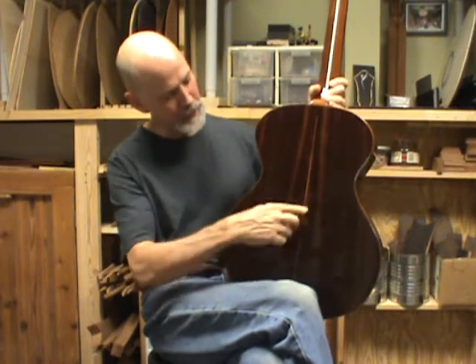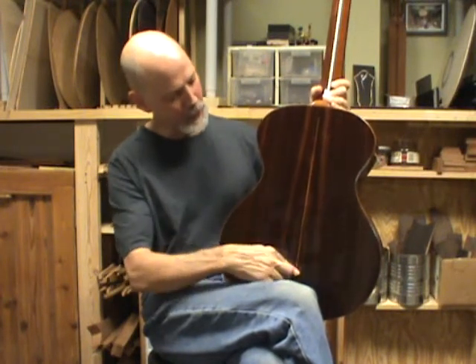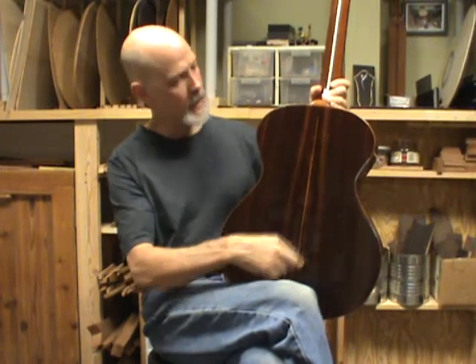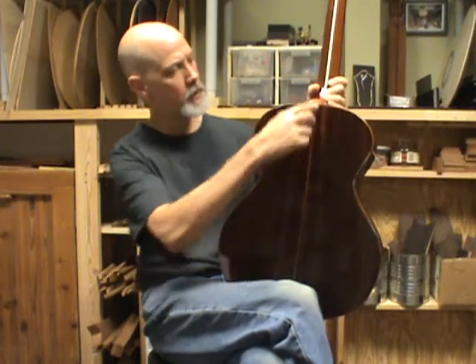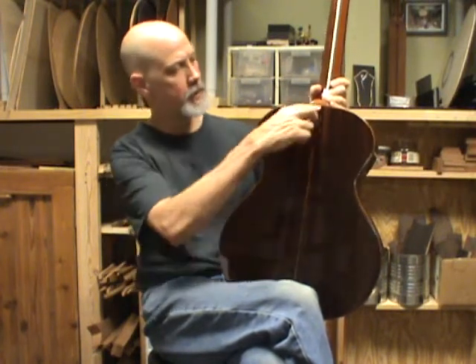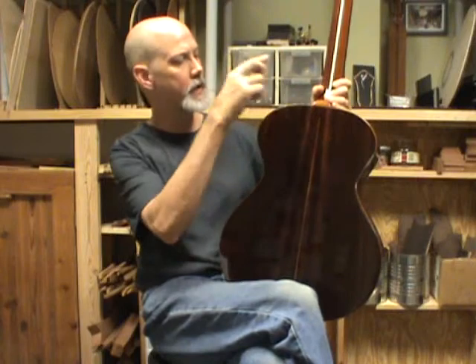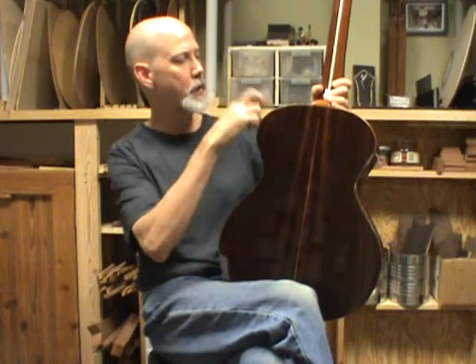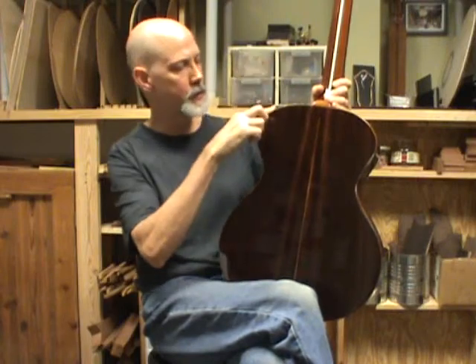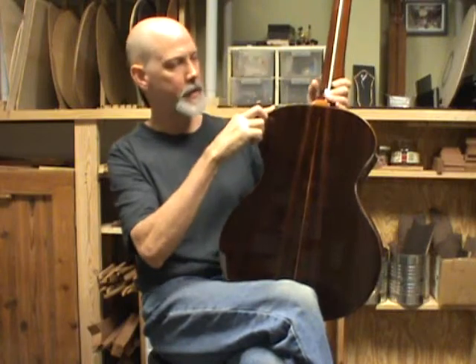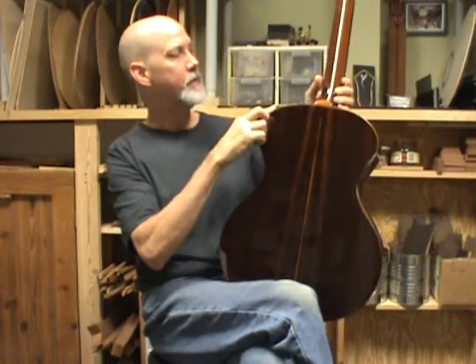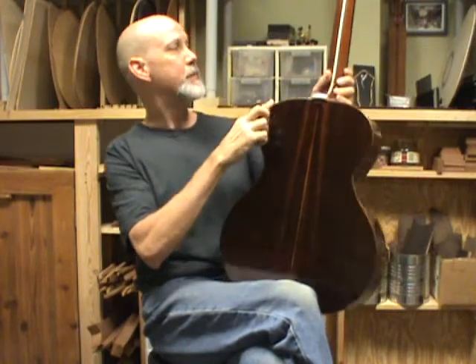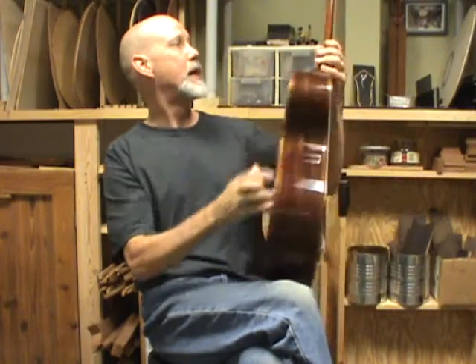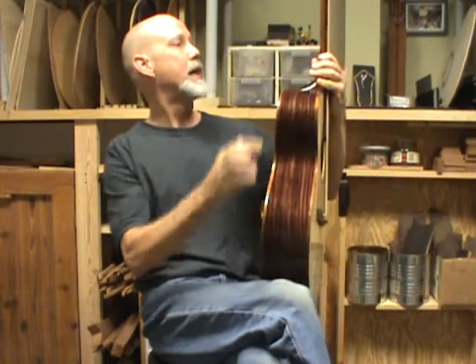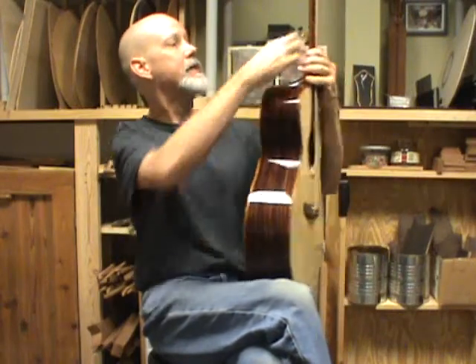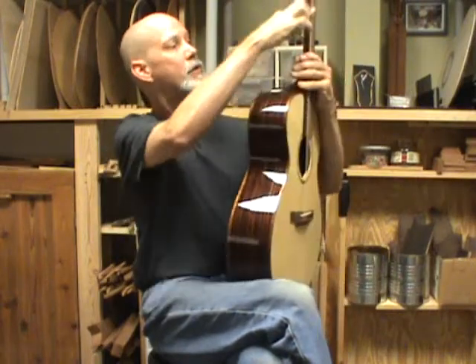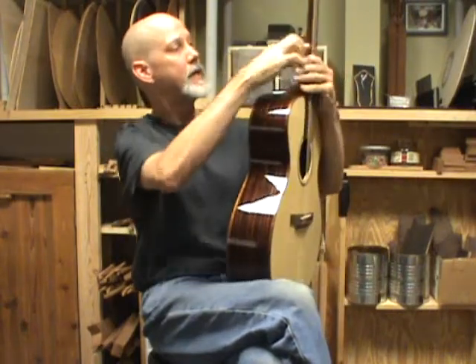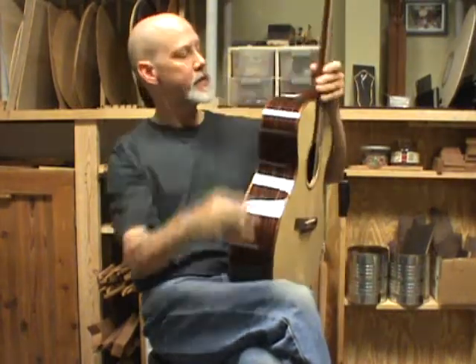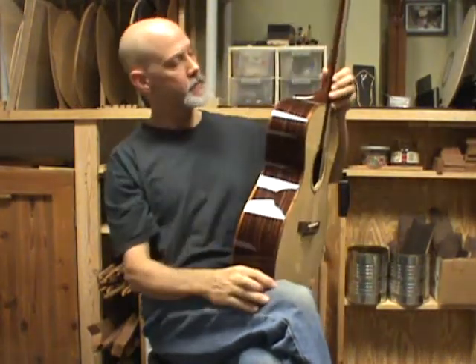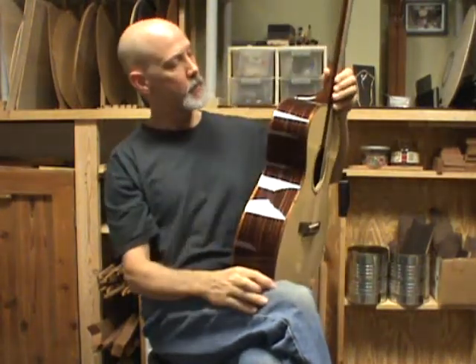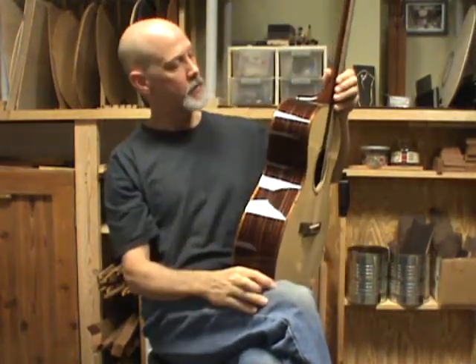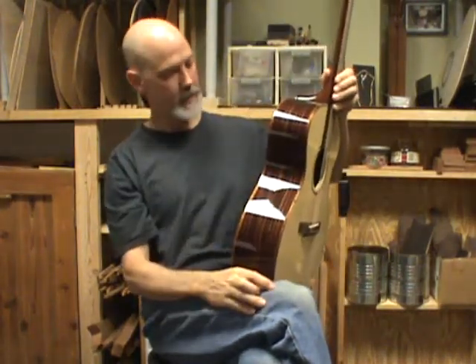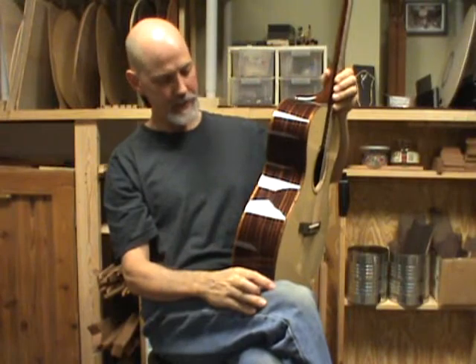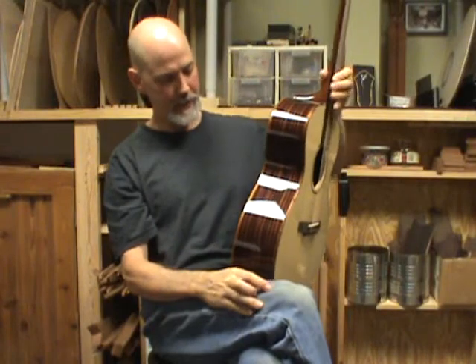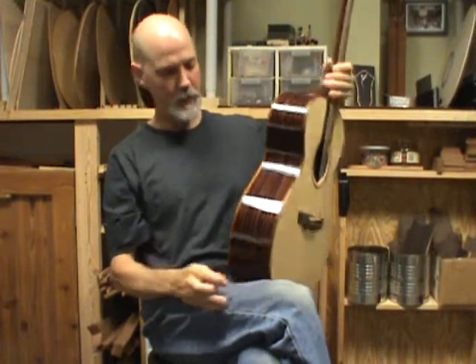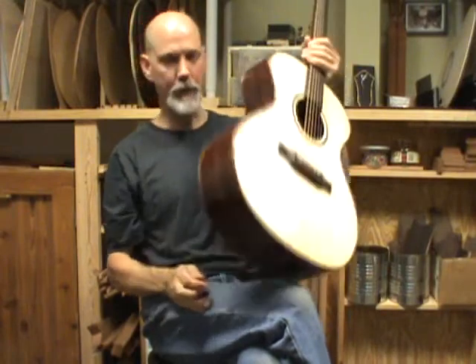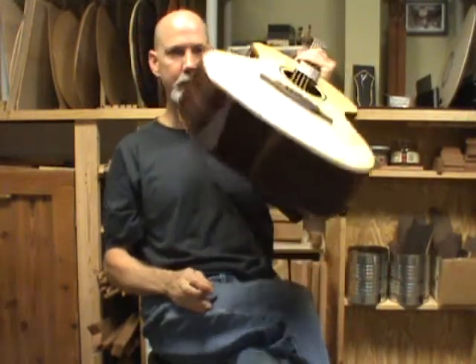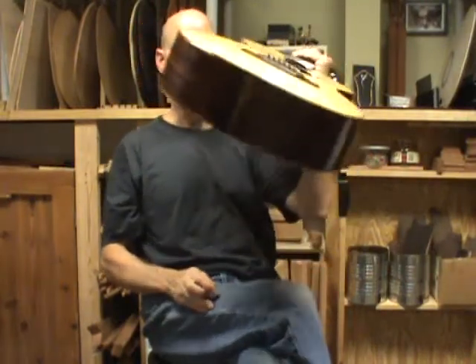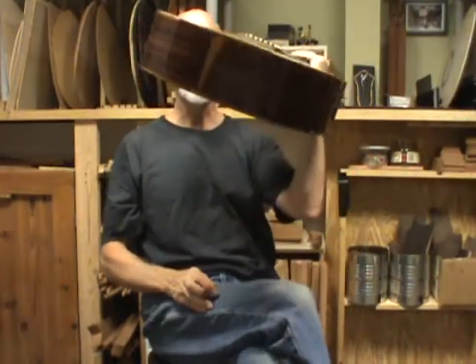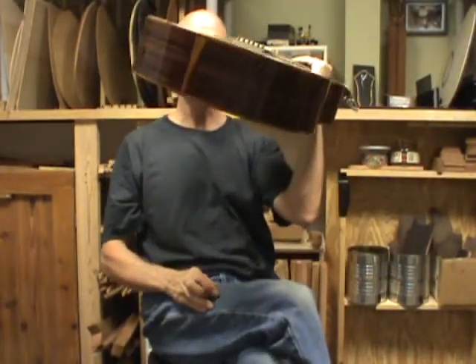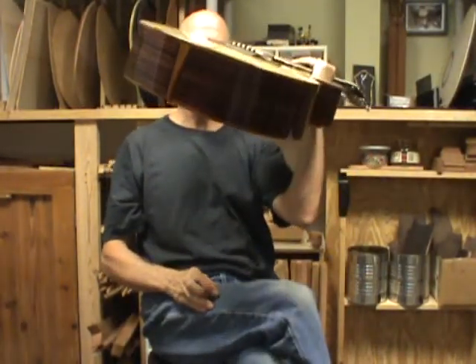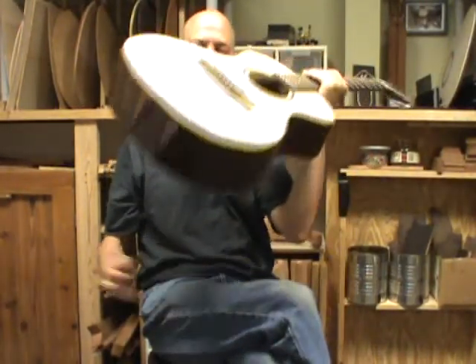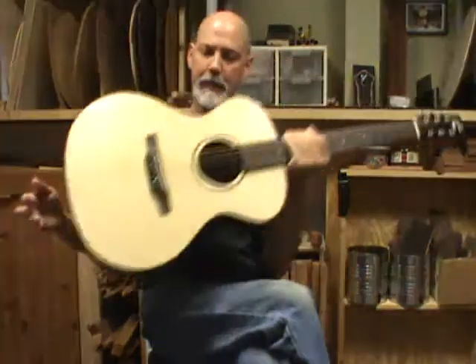And I think it looks really neat having that simple line. So the koa wood line, koa wood heel cap, flame koa body binding, and the koa wood dots on the sides of the fingerboard all tied together and worked really well with this guitar. Koa wood end pin as well.